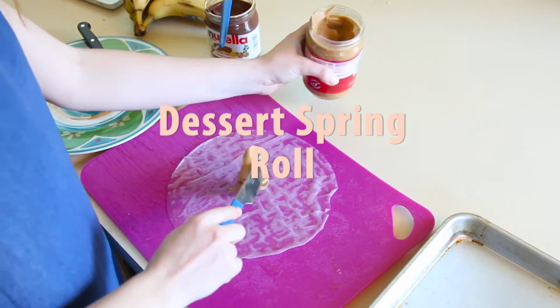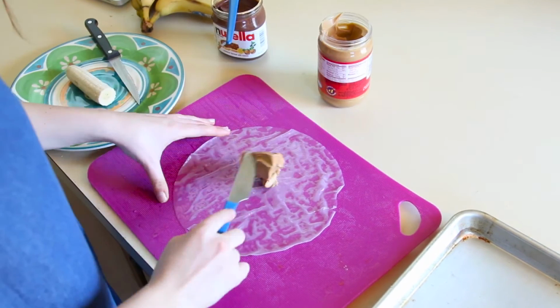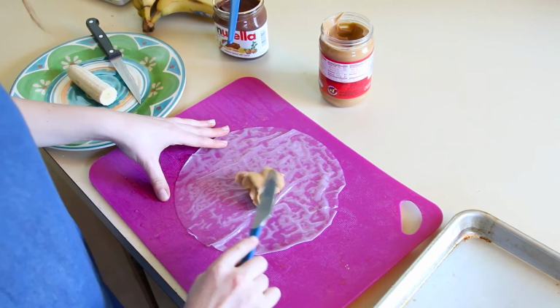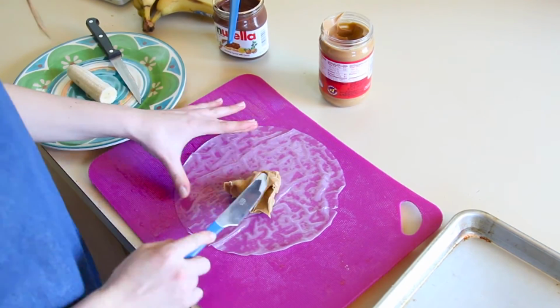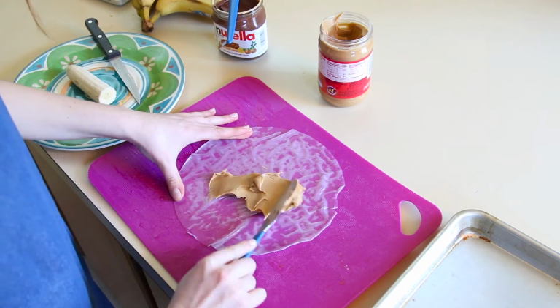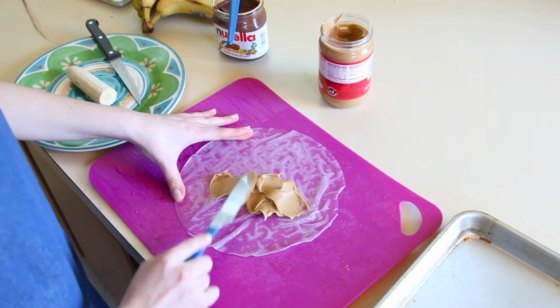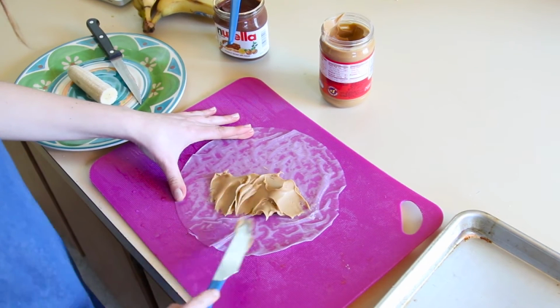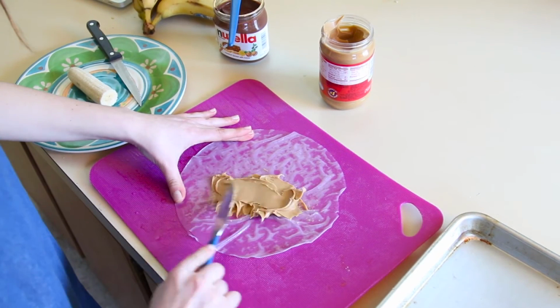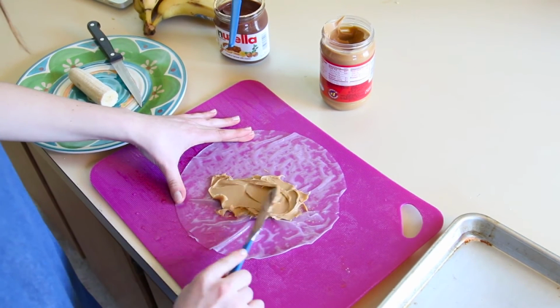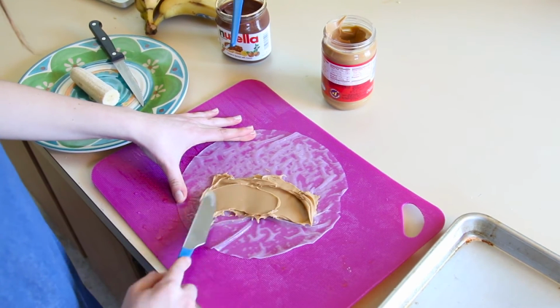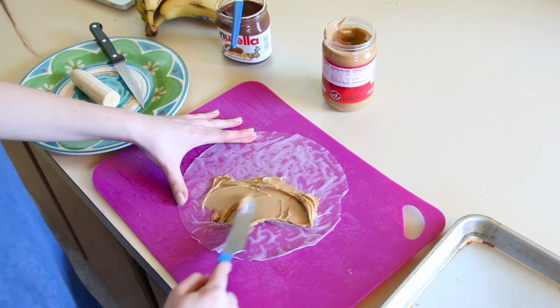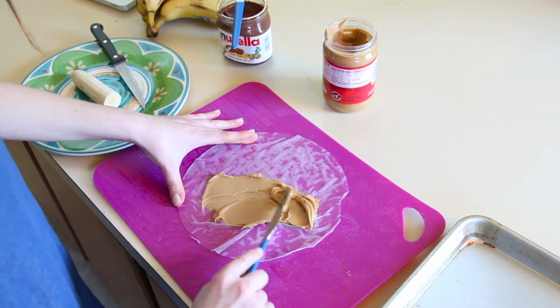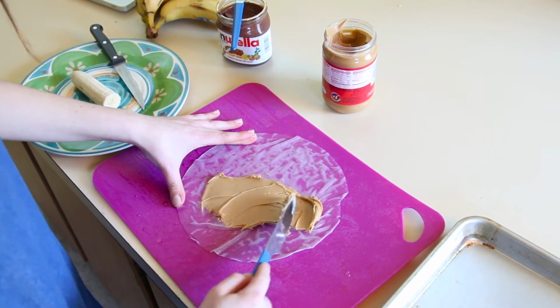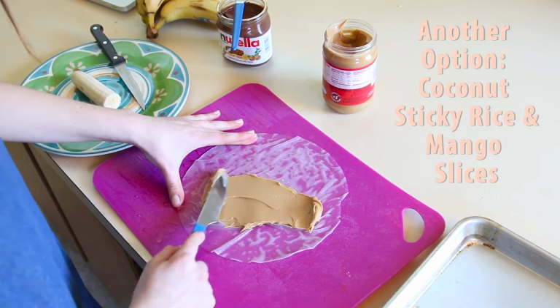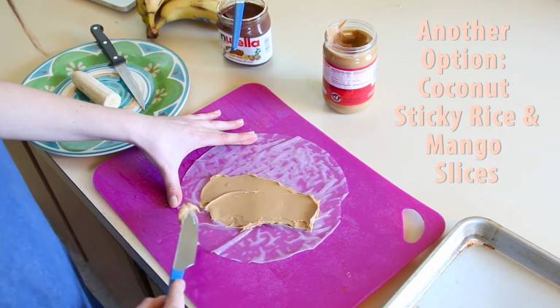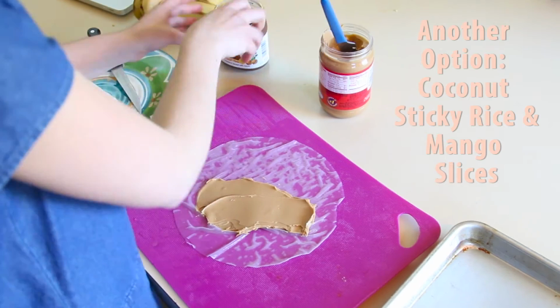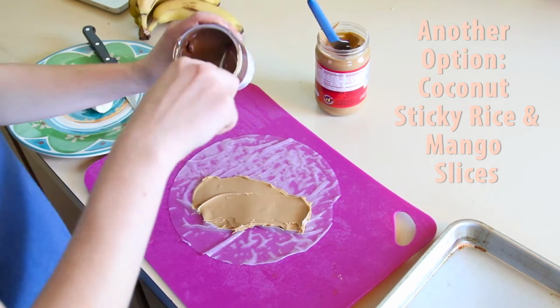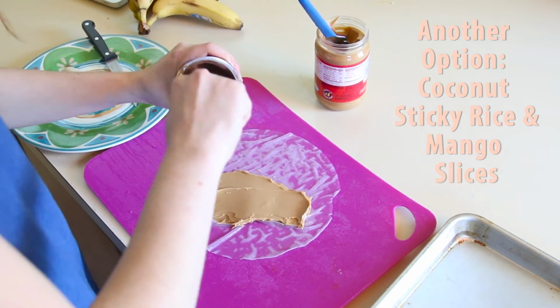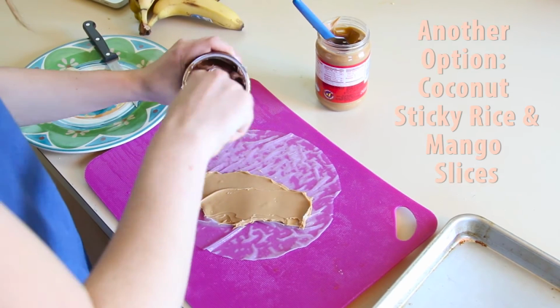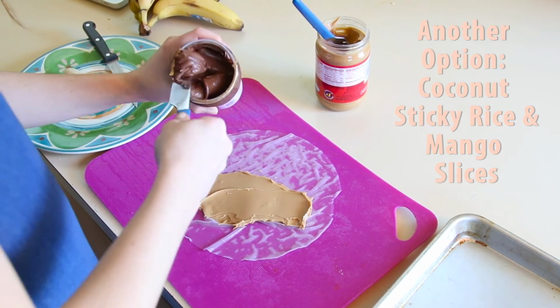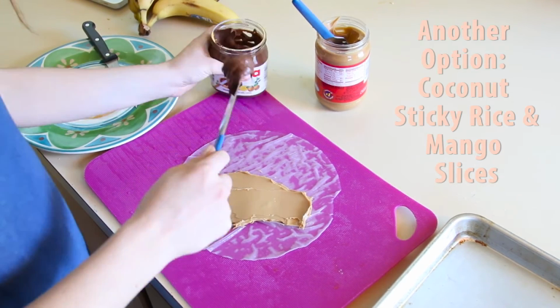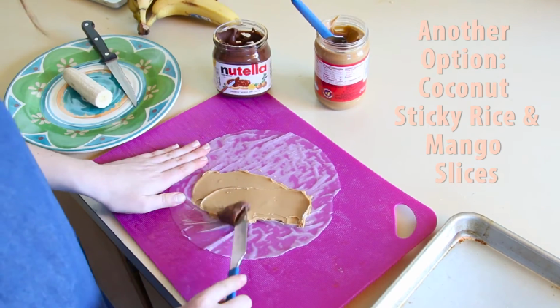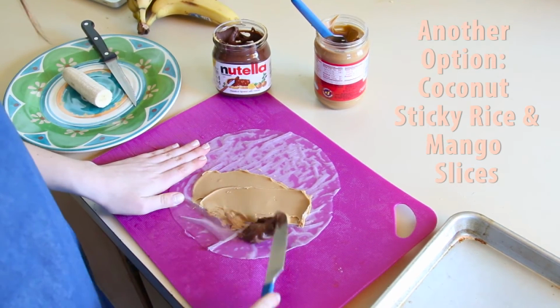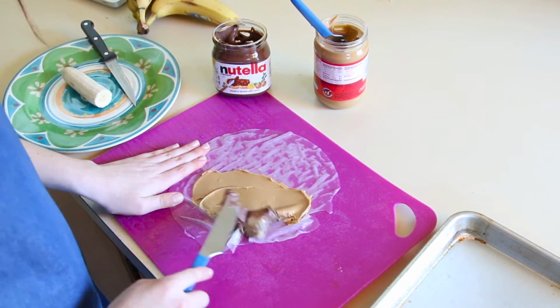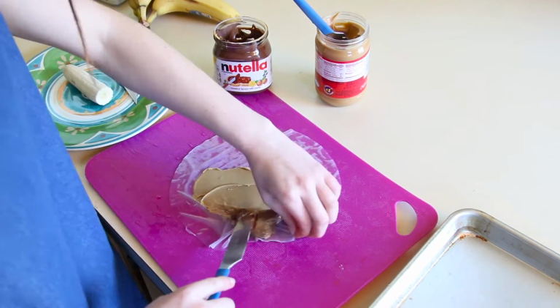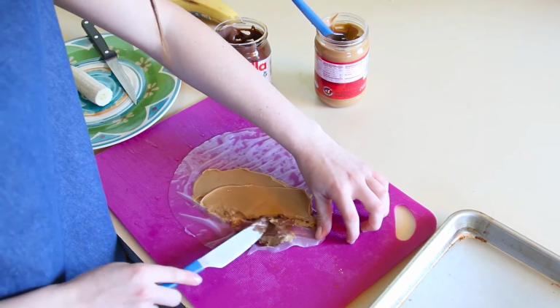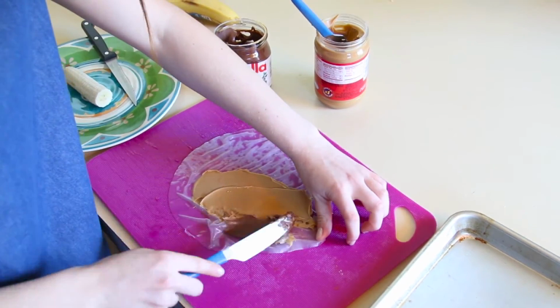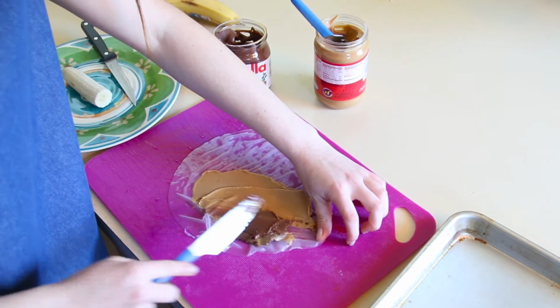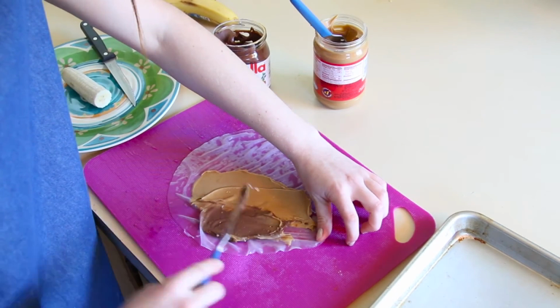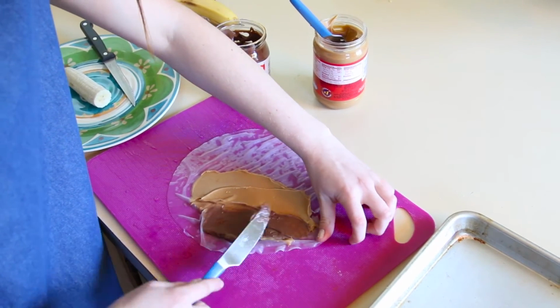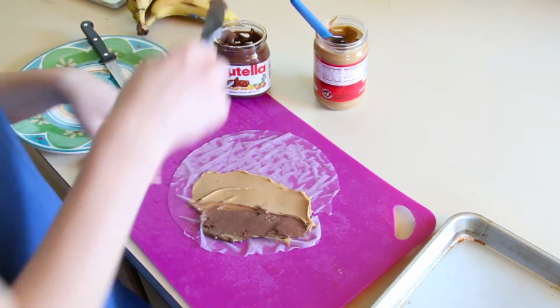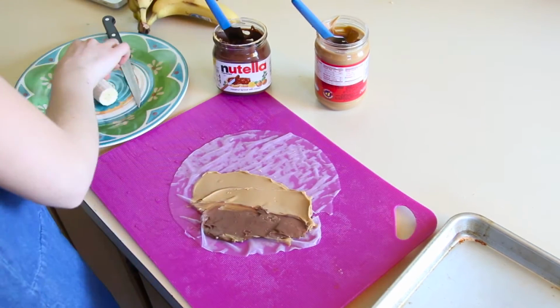For this sweet spring roll, we're using peanut butter, Nutella, and banana, but the options are really endless here. One of my favorites is using coconut sticky rice and mango slices. Be careful when spreading the peanut butter and Nutella — they're a little bit sticky, and you want to make sure that you don't tear the wrapper.